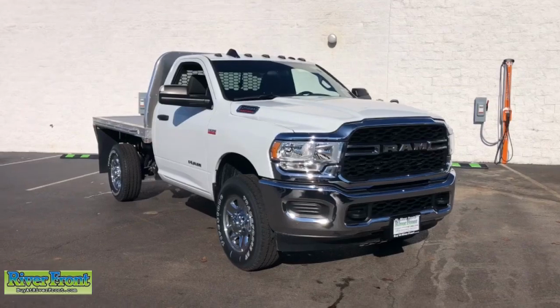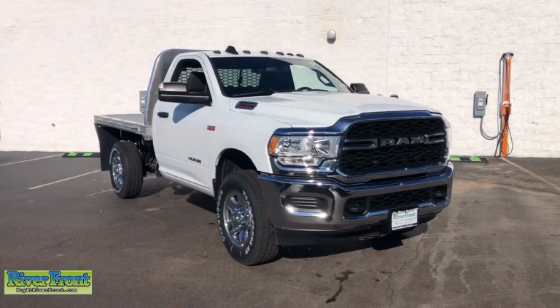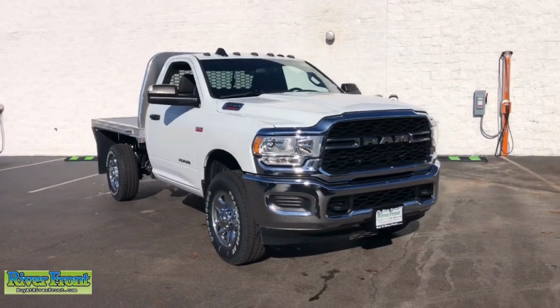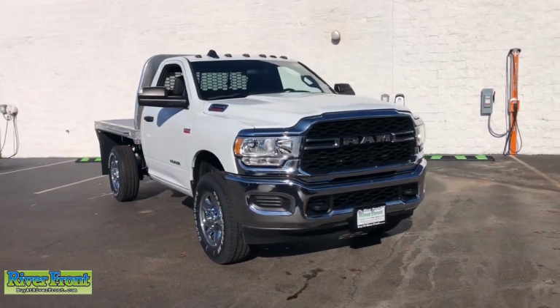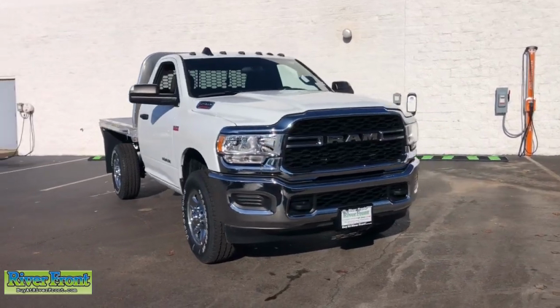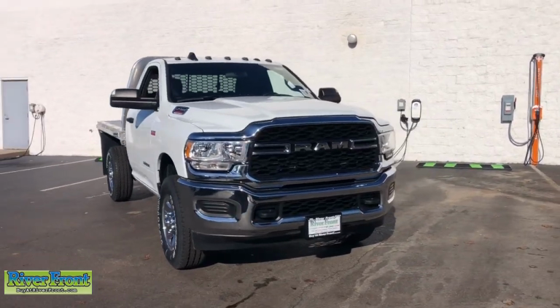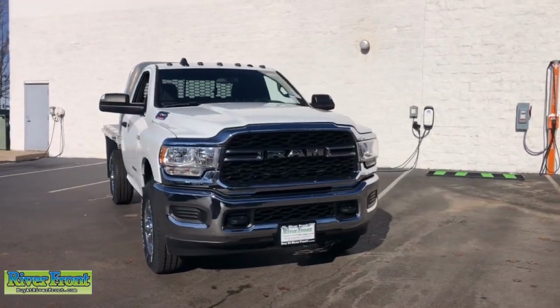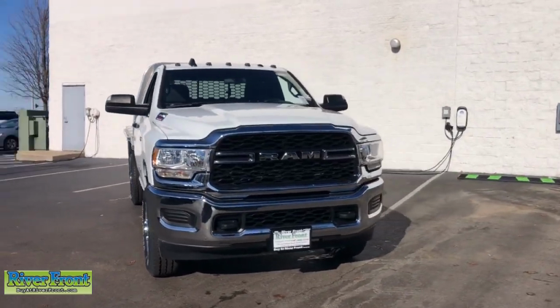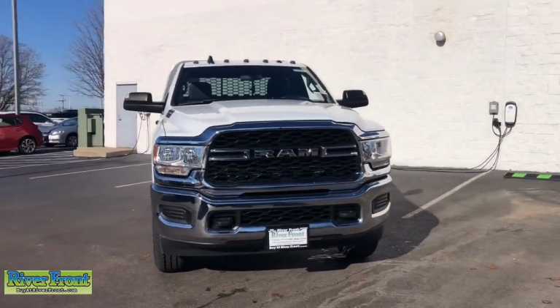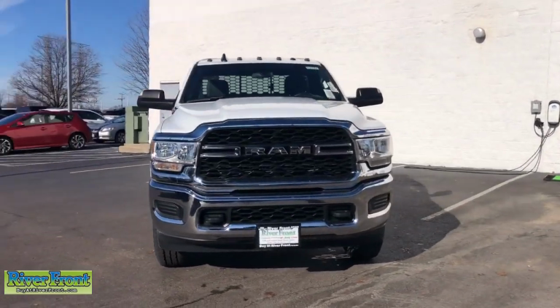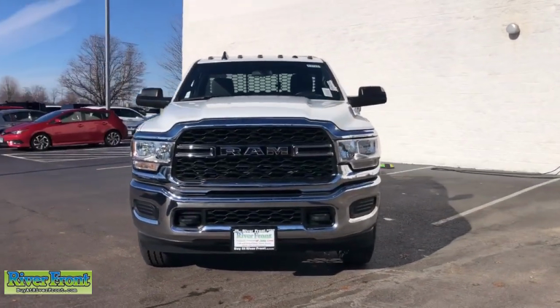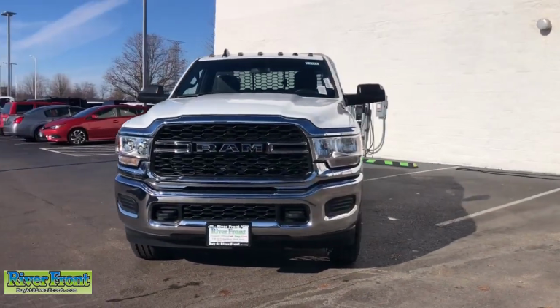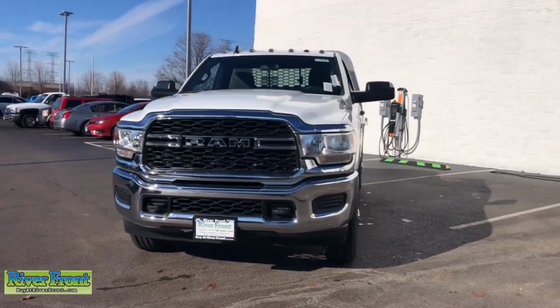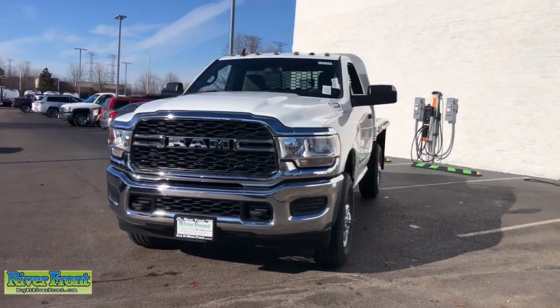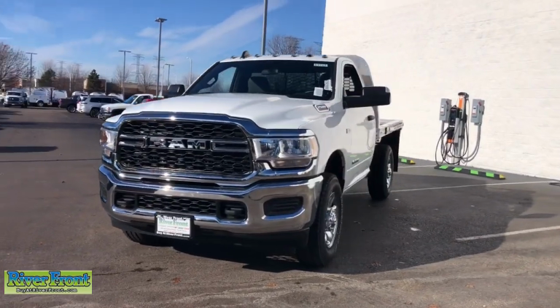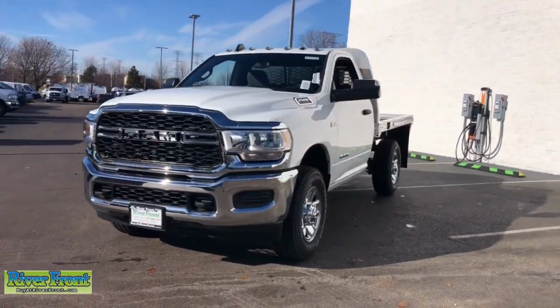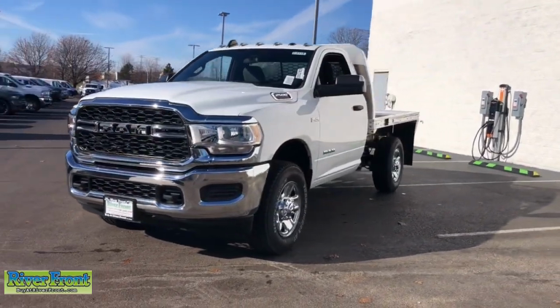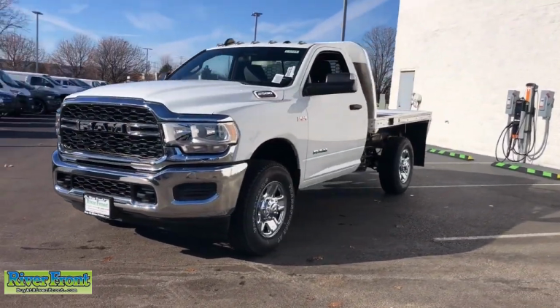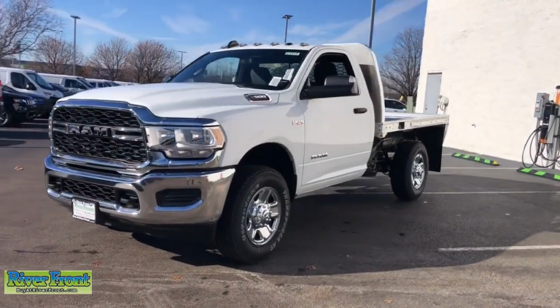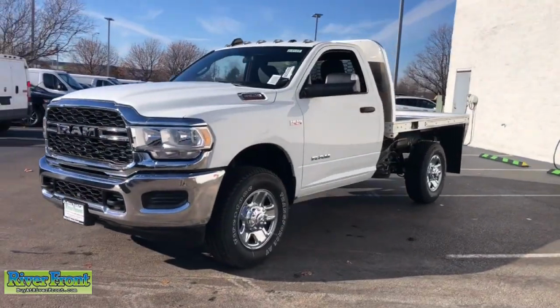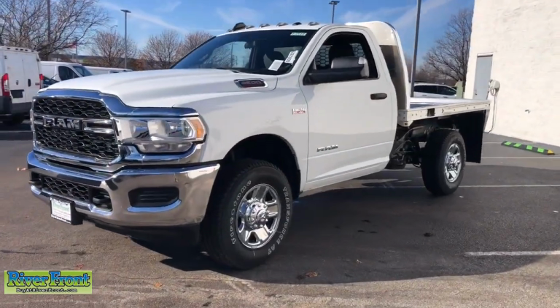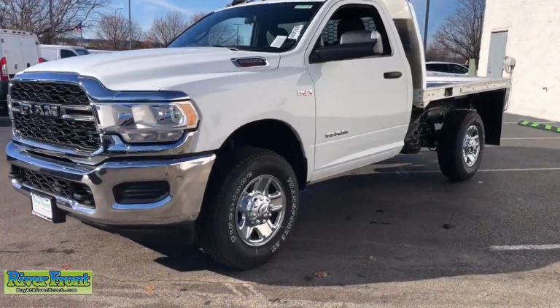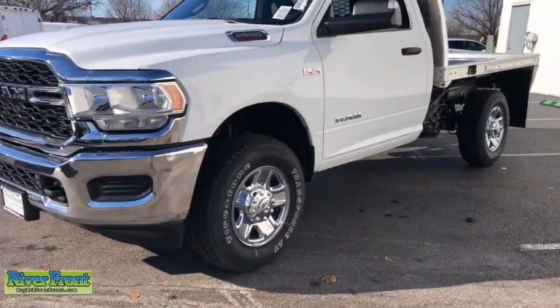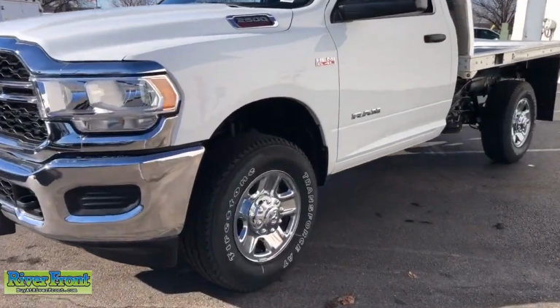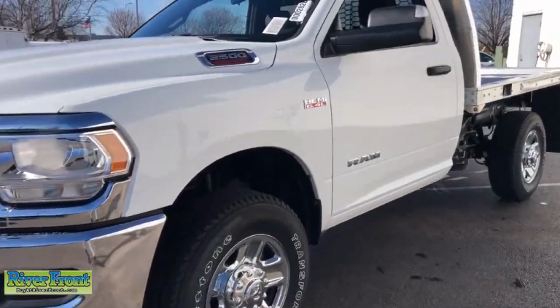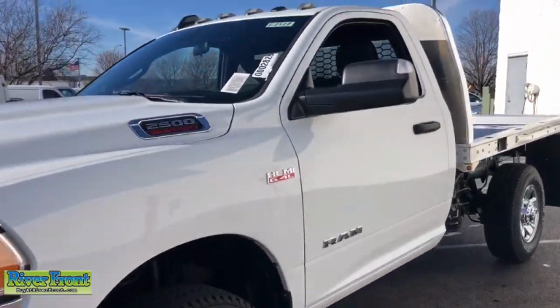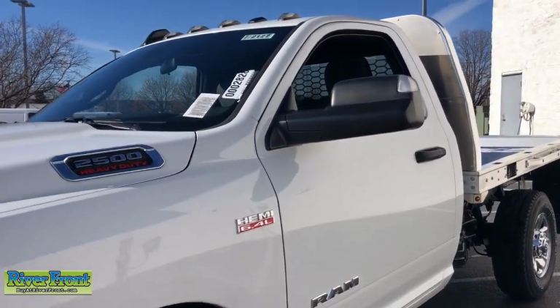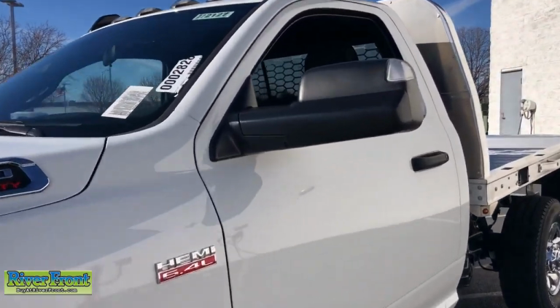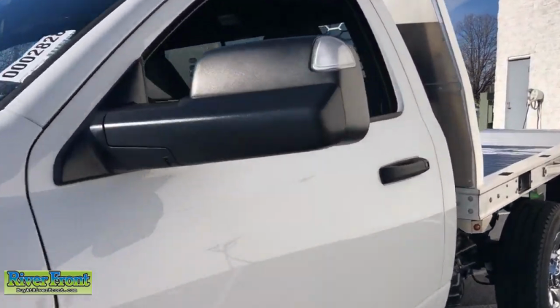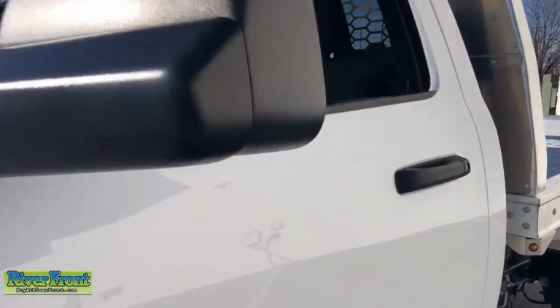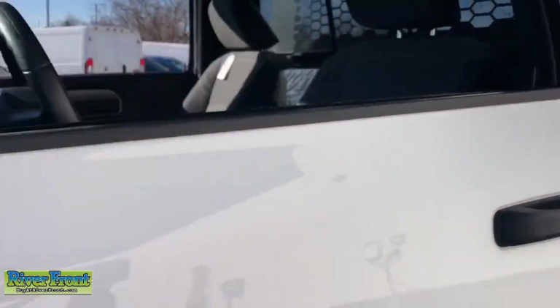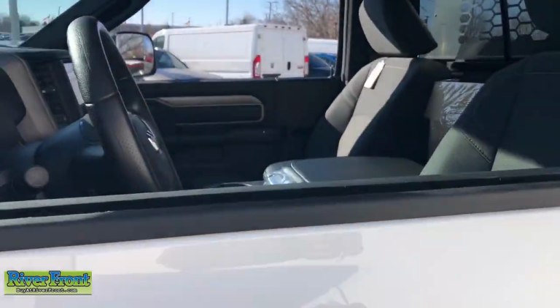Get a feel for the 2022 Ram 2500. The Ram 2500 delivers heavy-duty capability, sophisticated style, rugged strength, and technology that keeps you safe and connected.